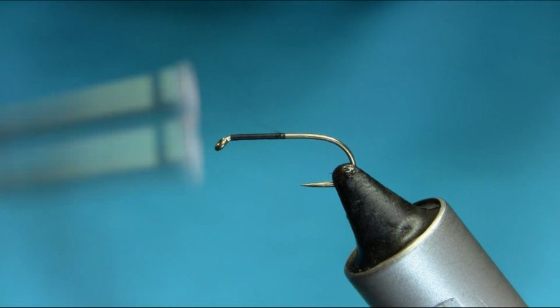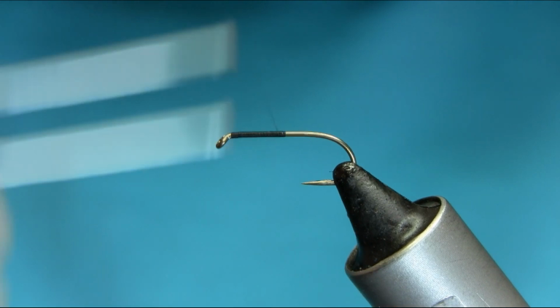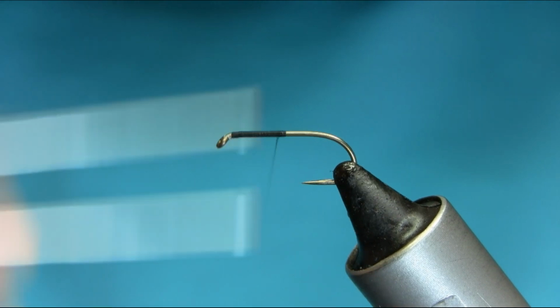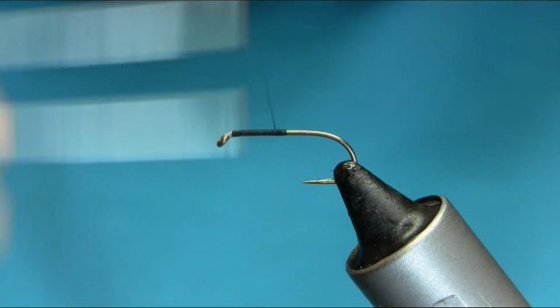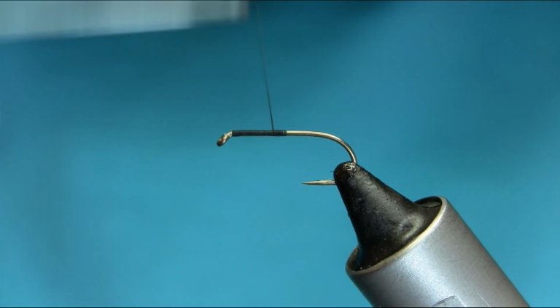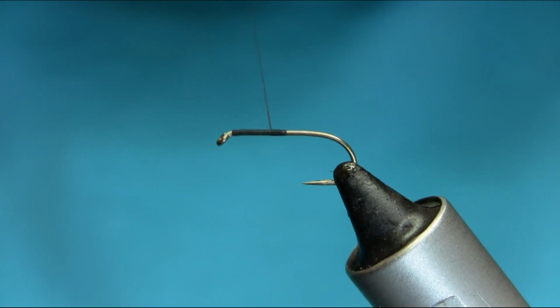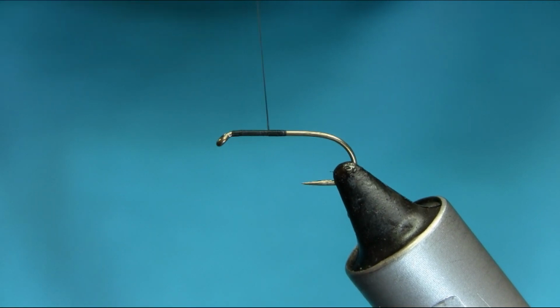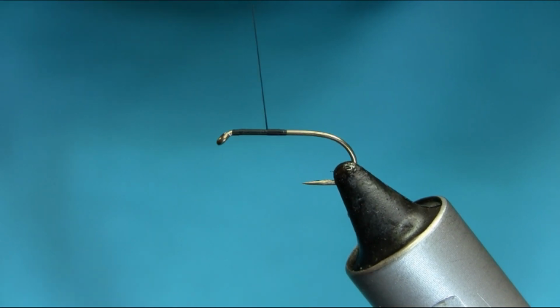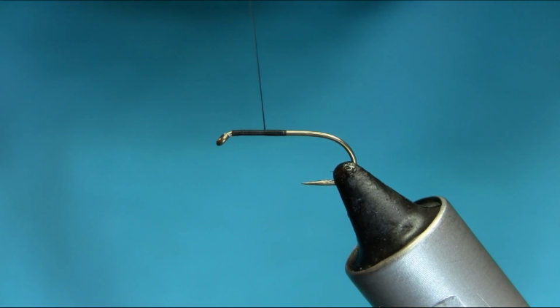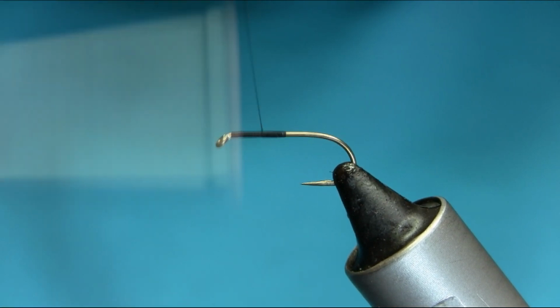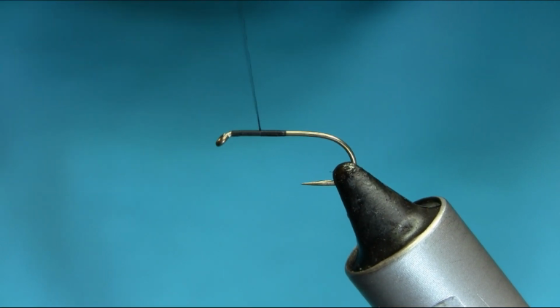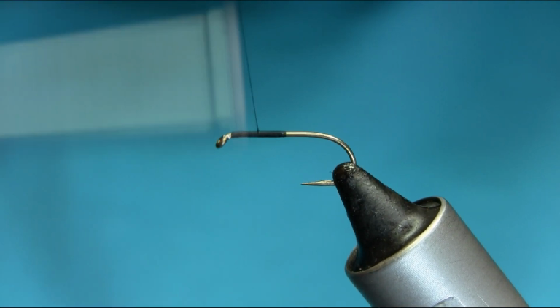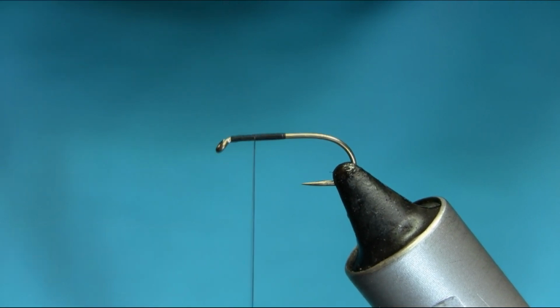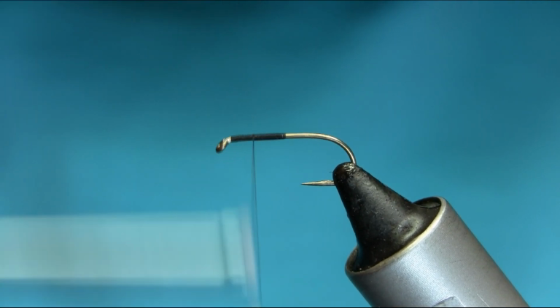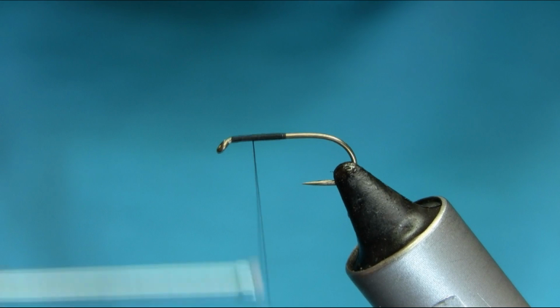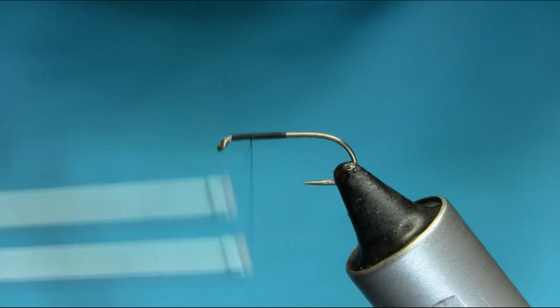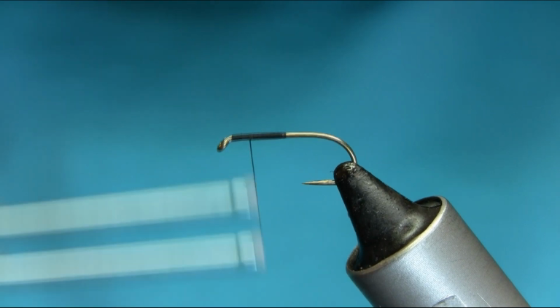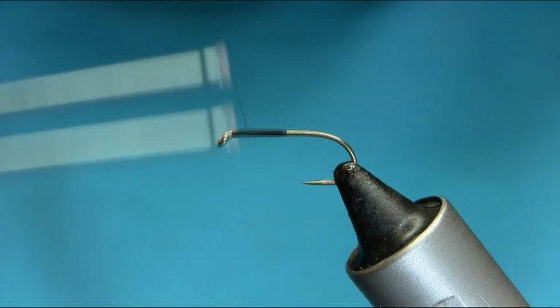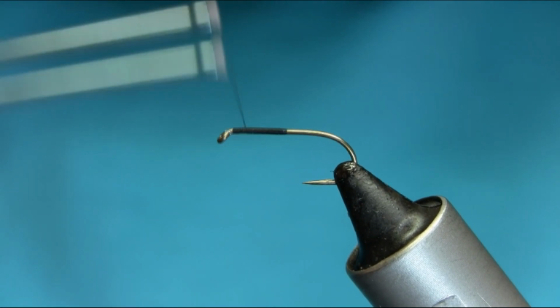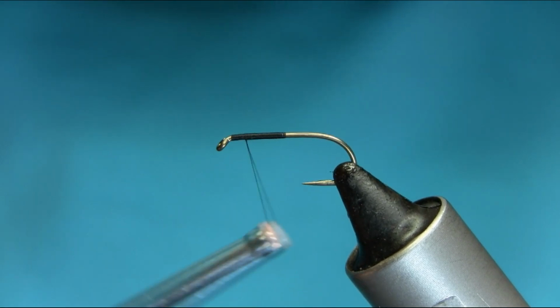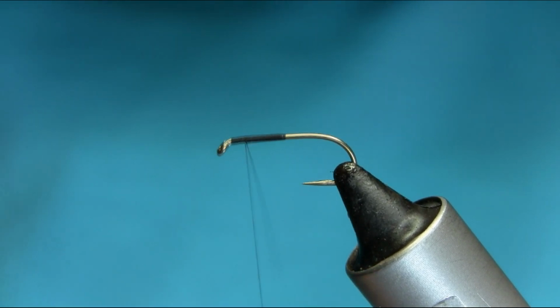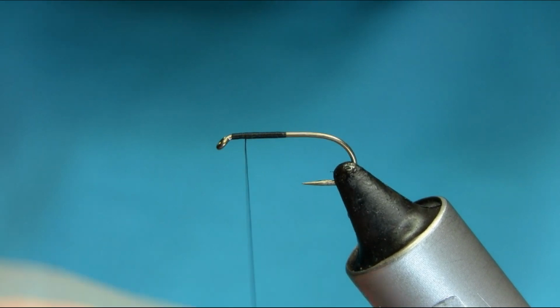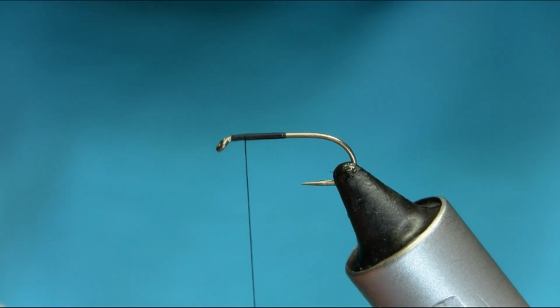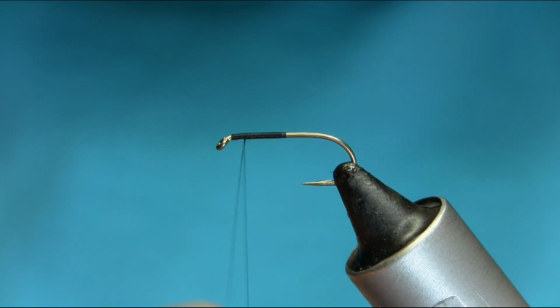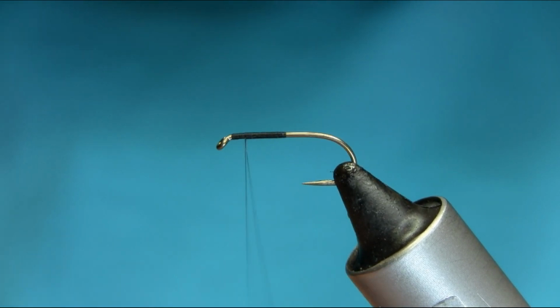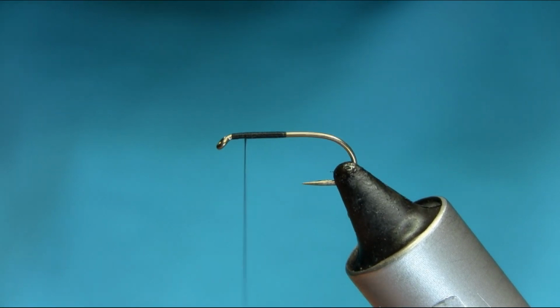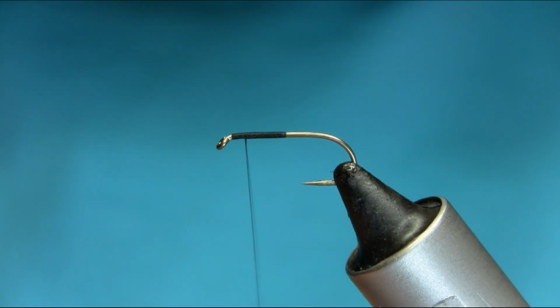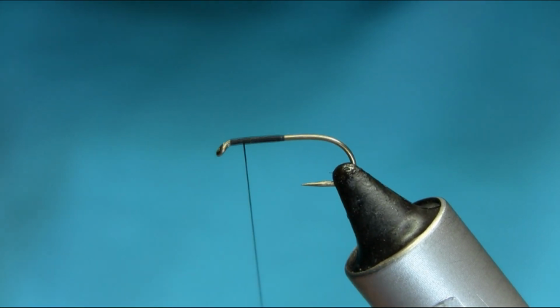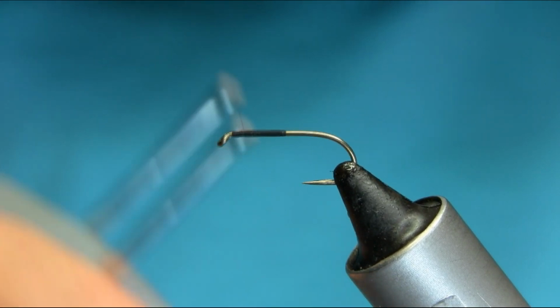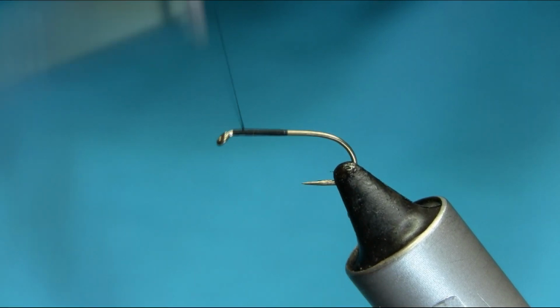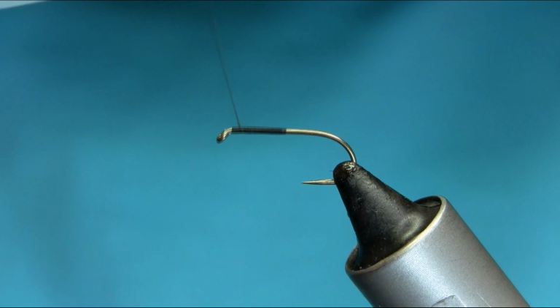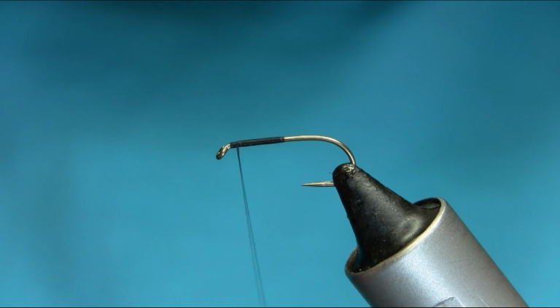I'm just going to go above just to give a nice shape to the body. Just taper it up a little bit.